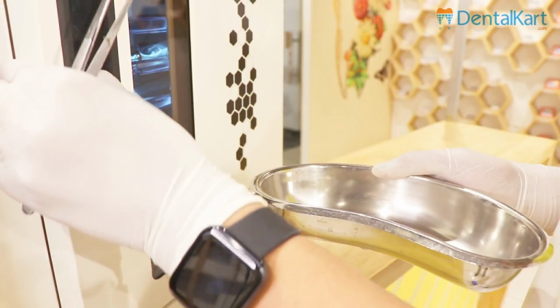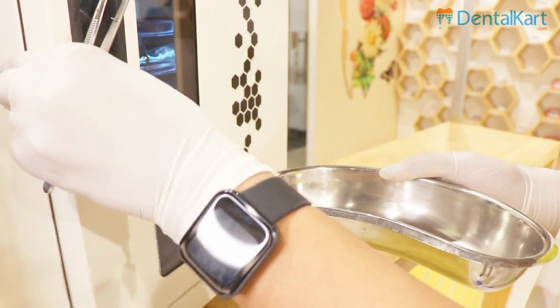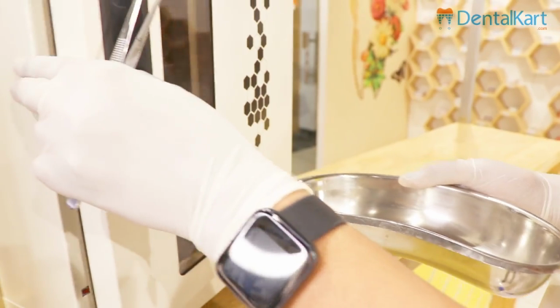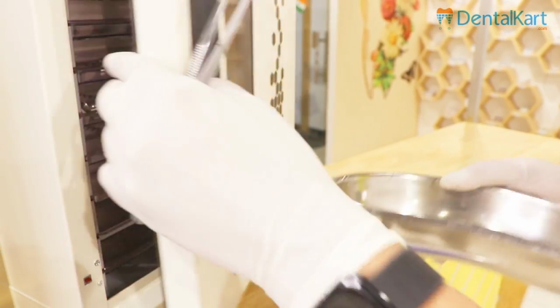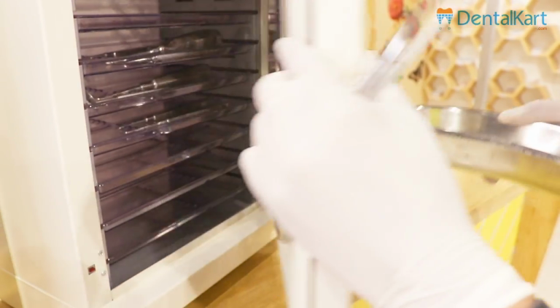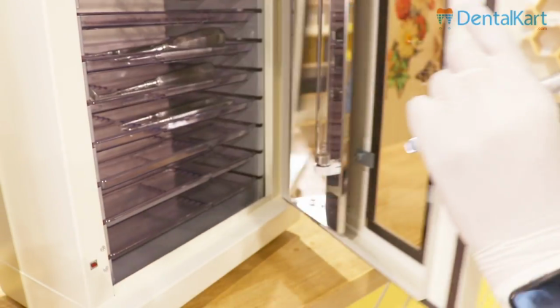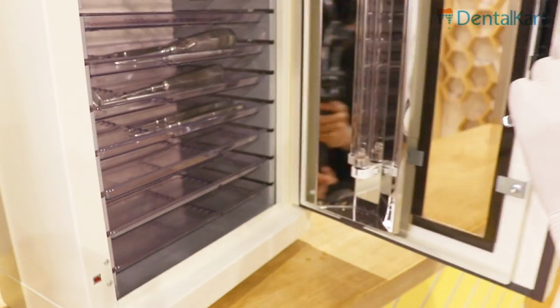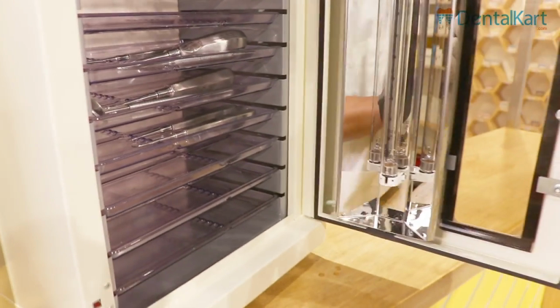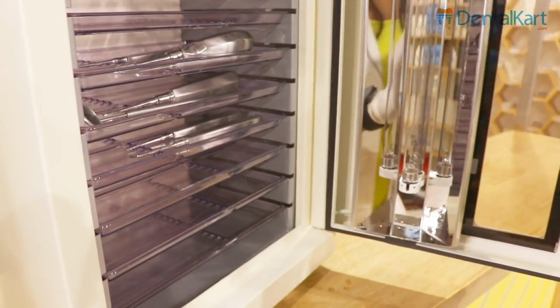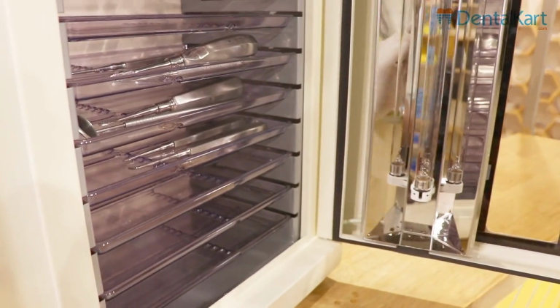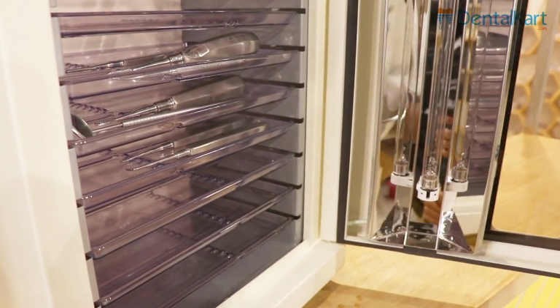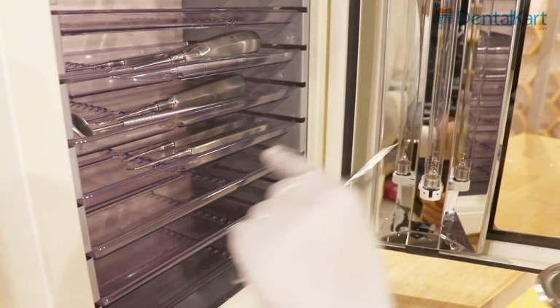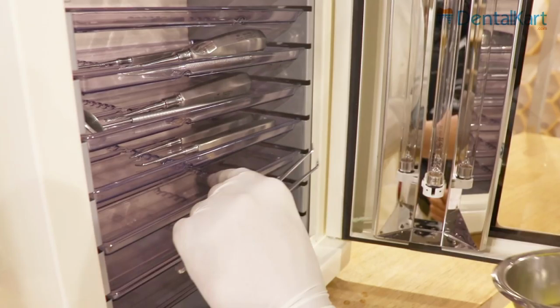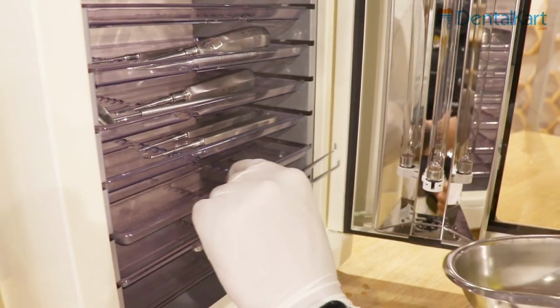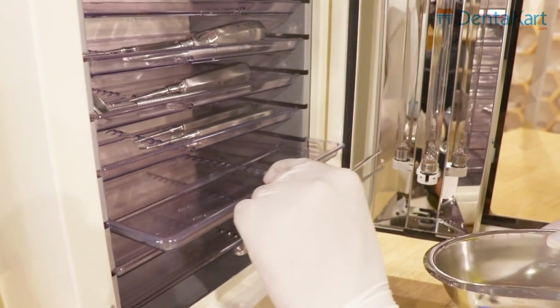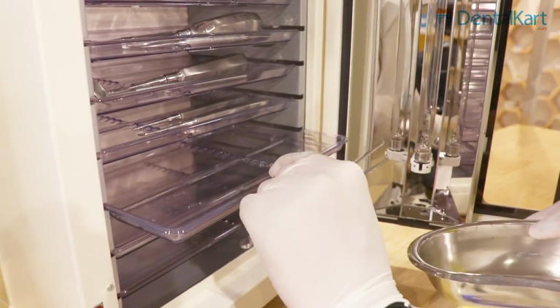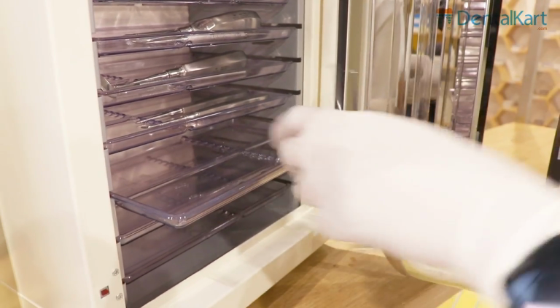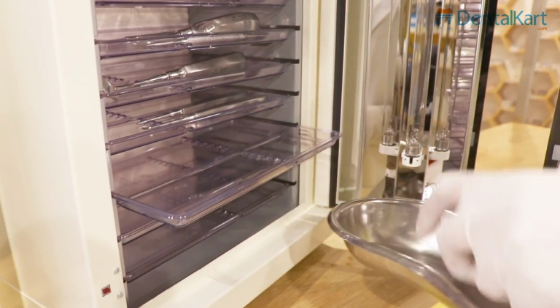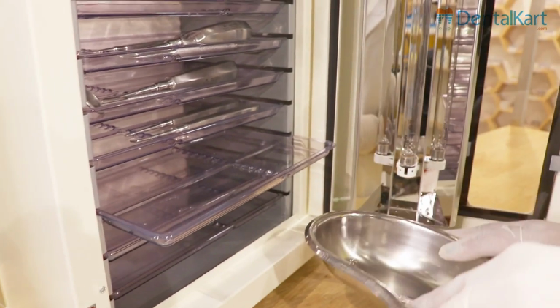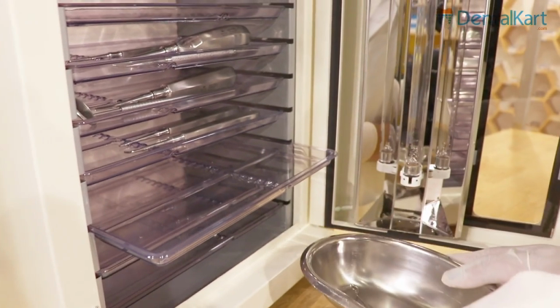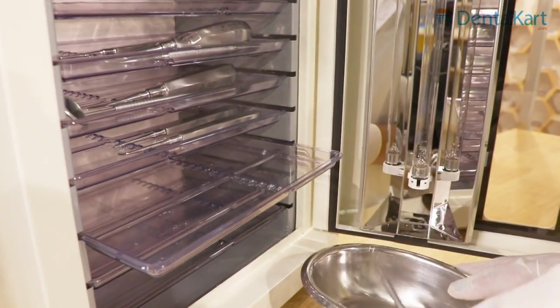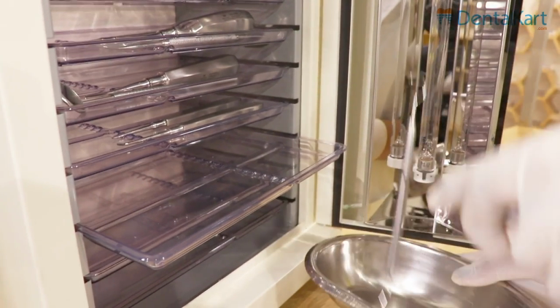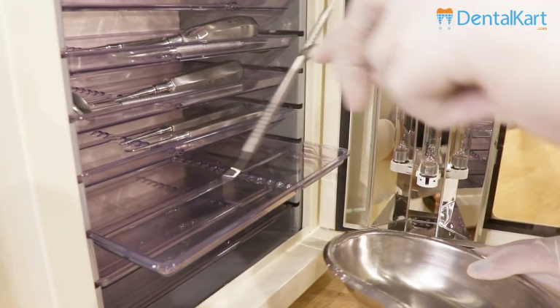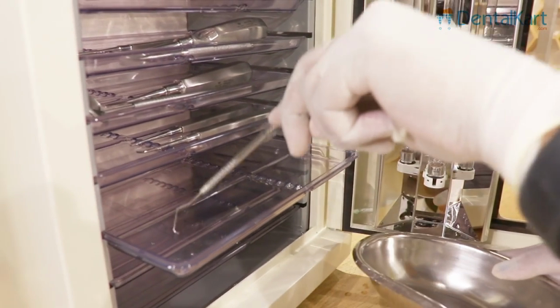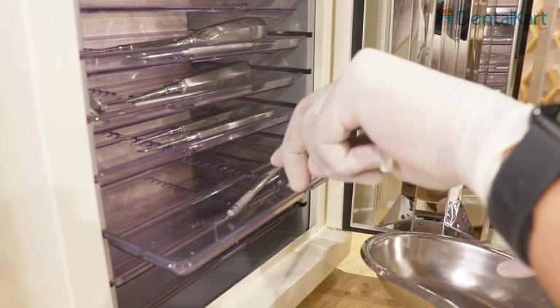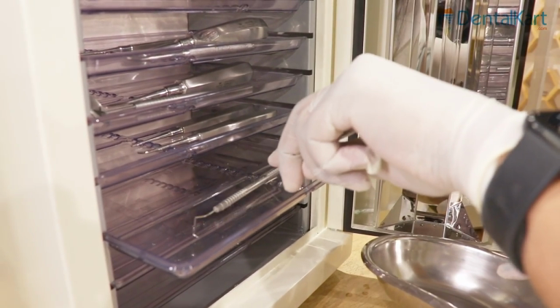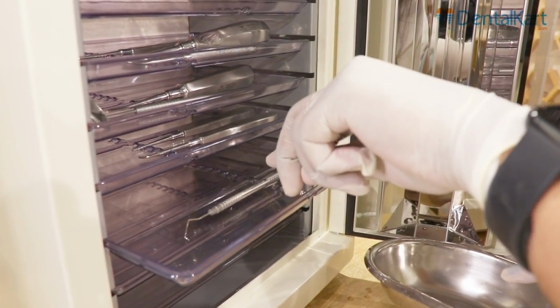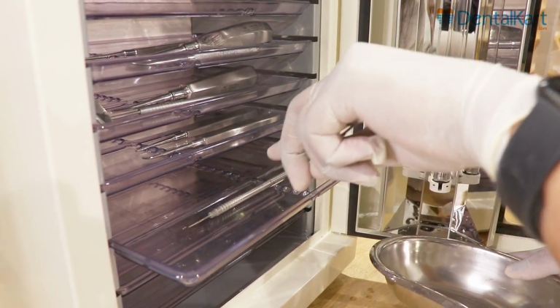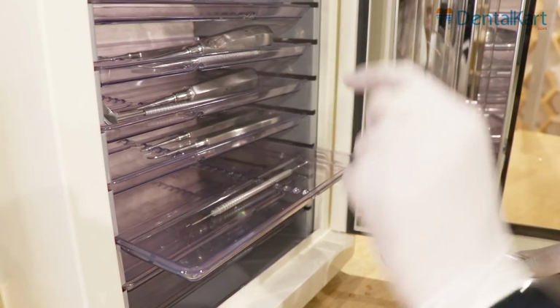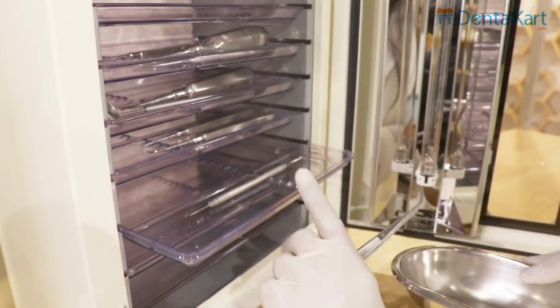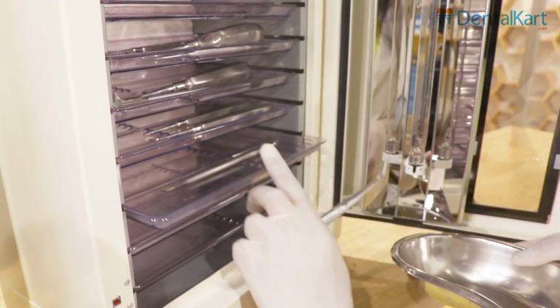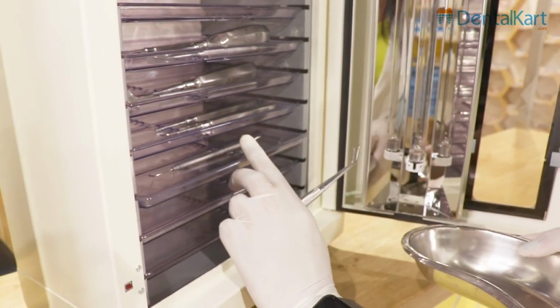After sterilizing or autoclaving our instruments, we need to put them in these autoclavable plastic trays to prevent these instruments from contamination.